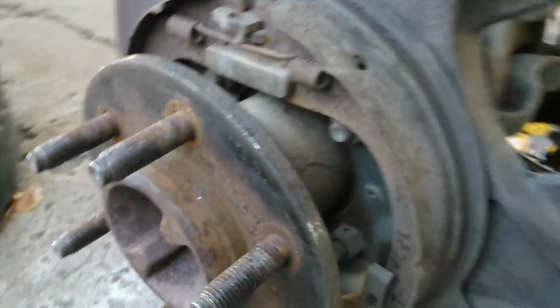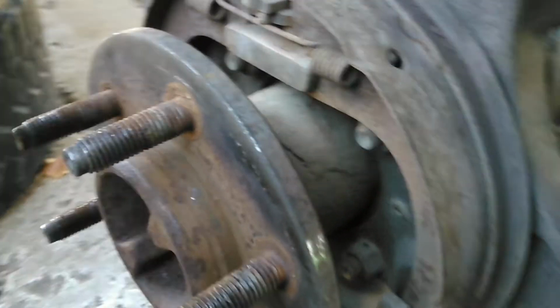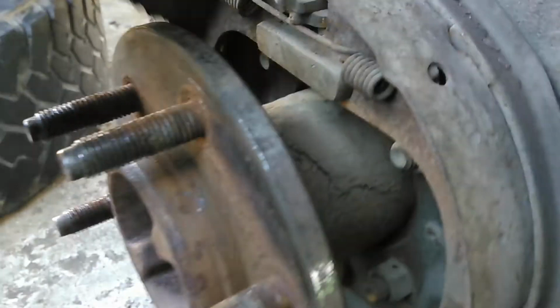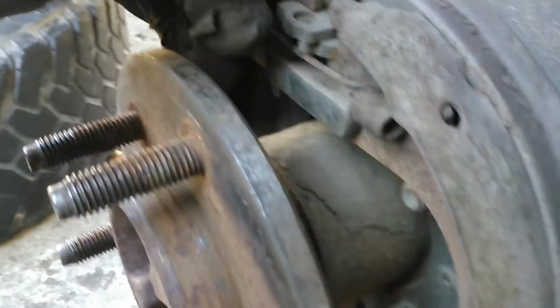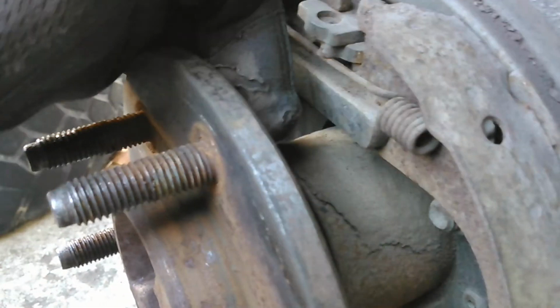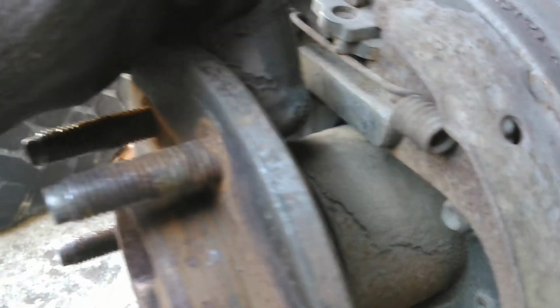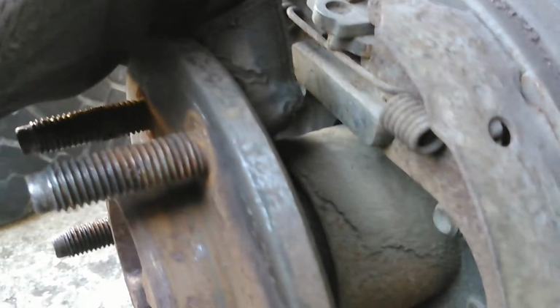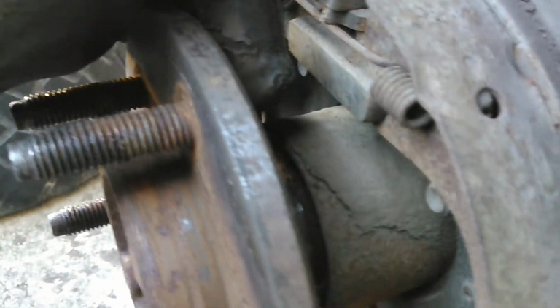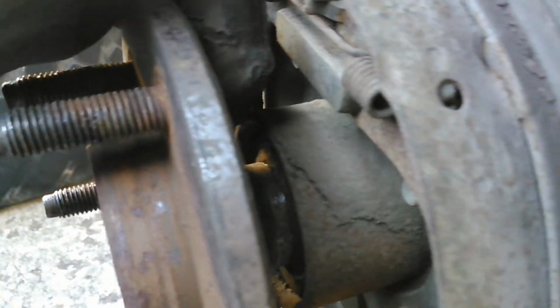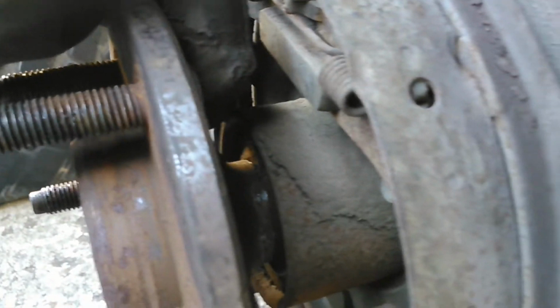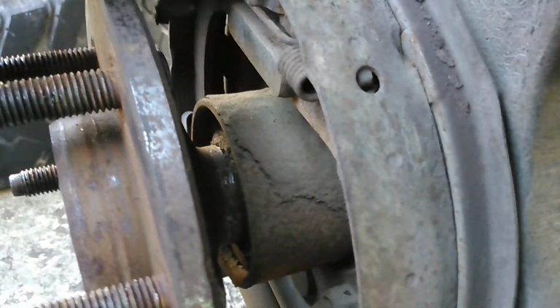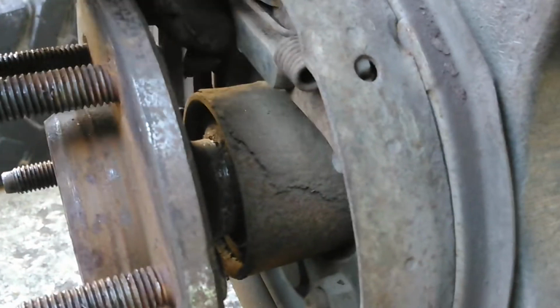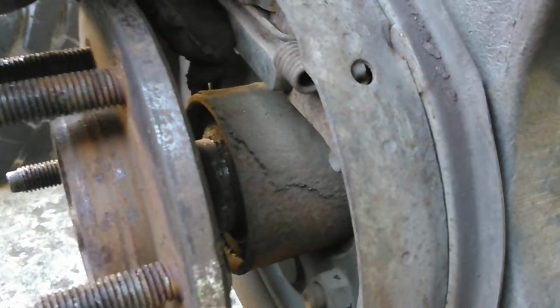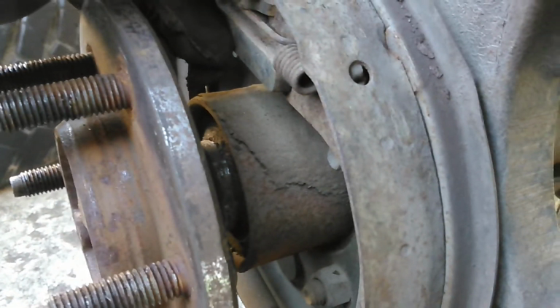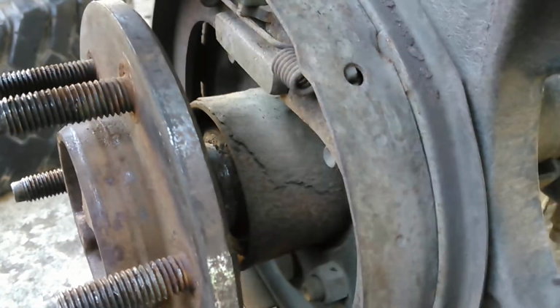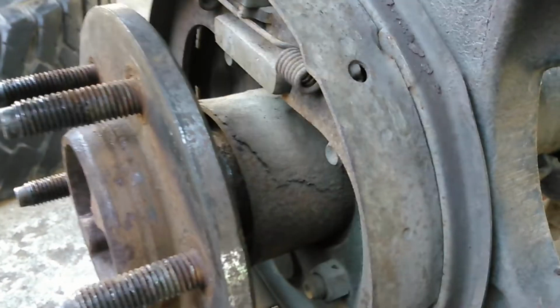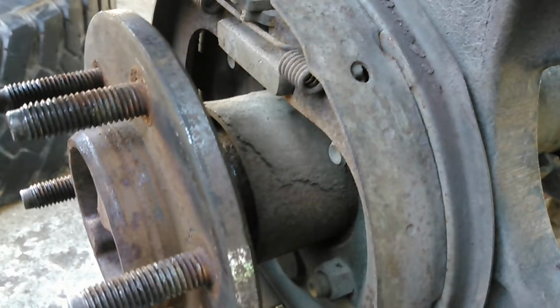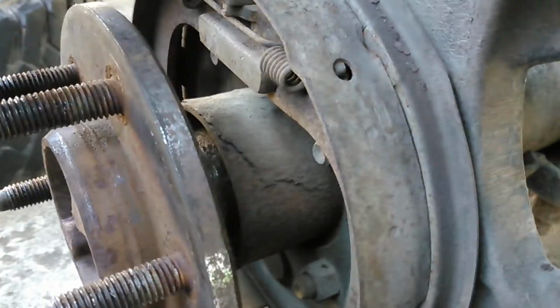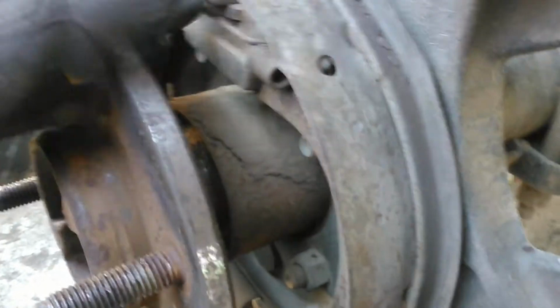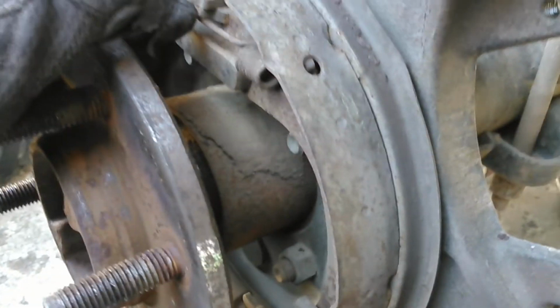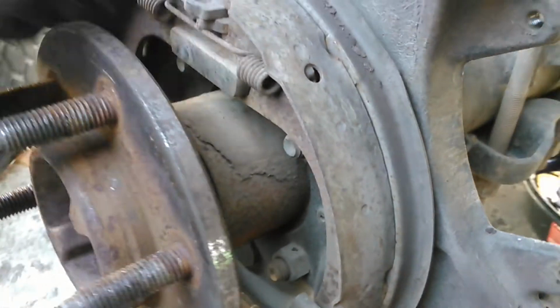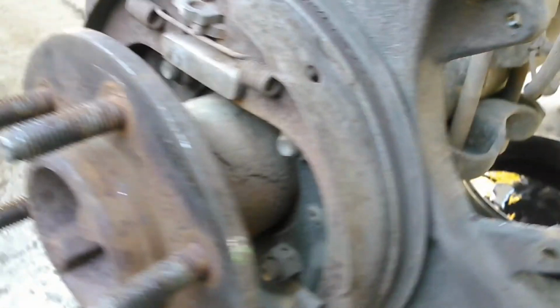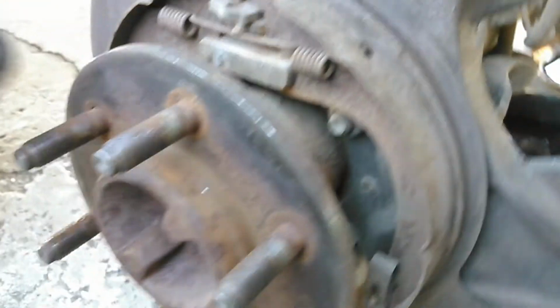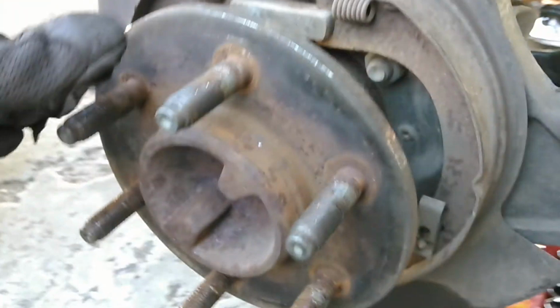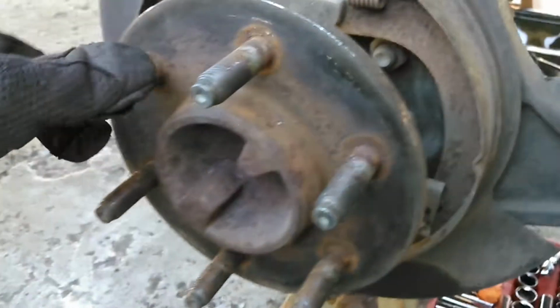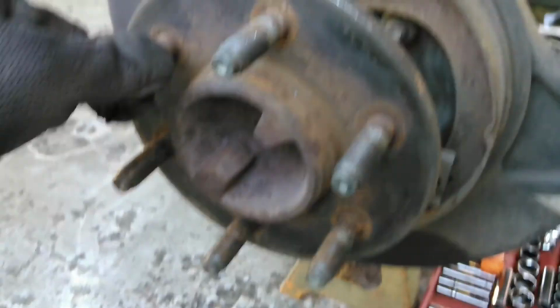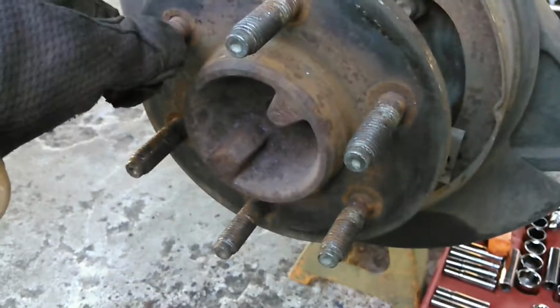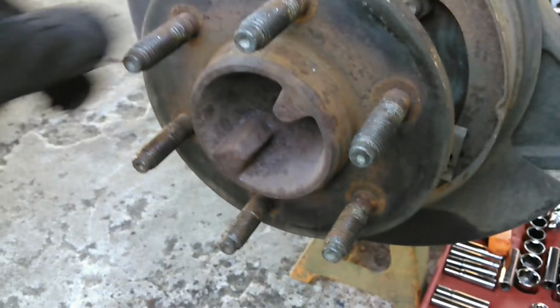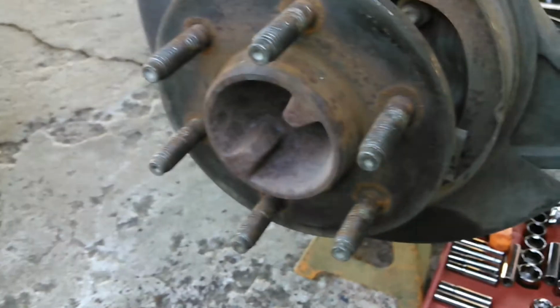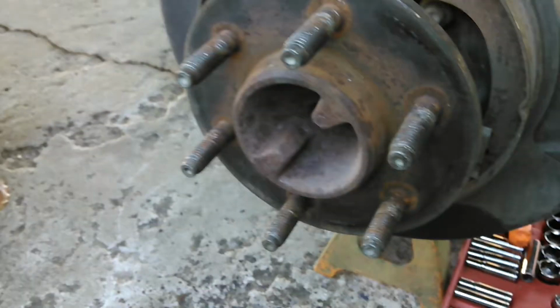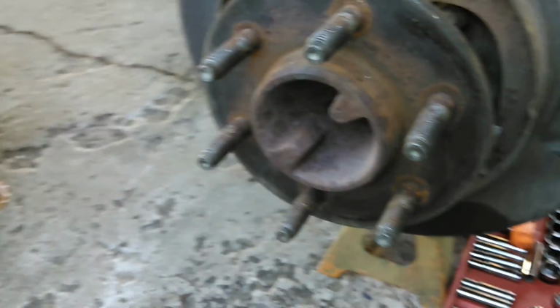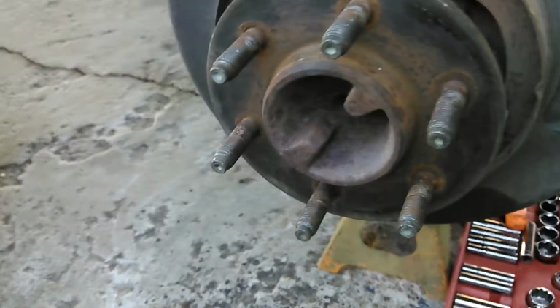While I'm in here, I'm going to go ahead and replace the wheel bearing seals and the wheel bearings themselves. This is a 9¾ inch rear end with a 6-lug axle.